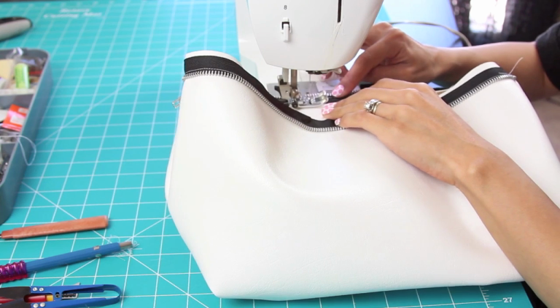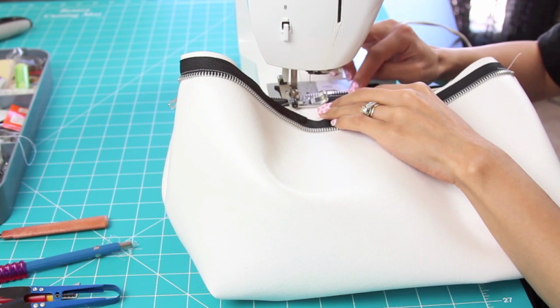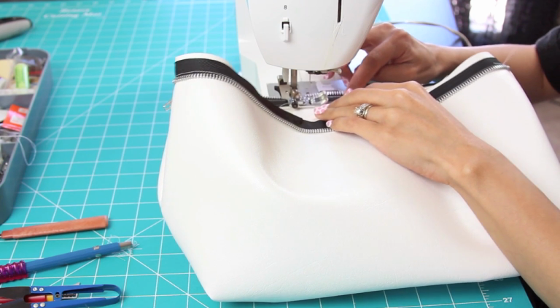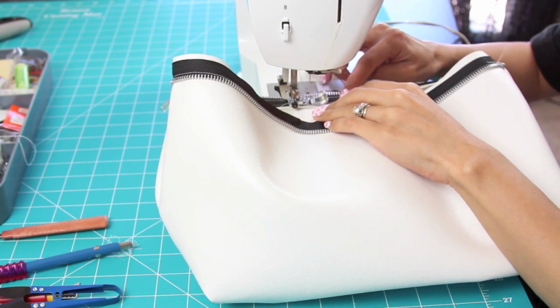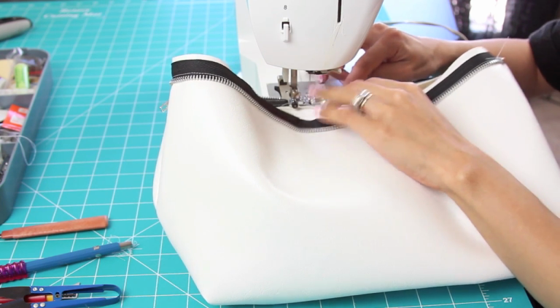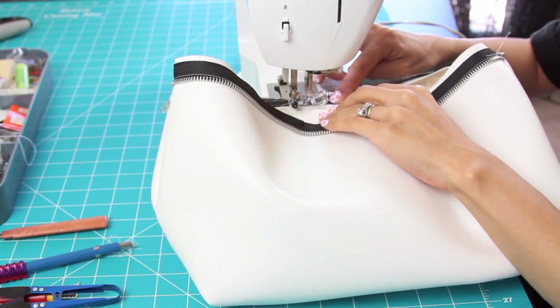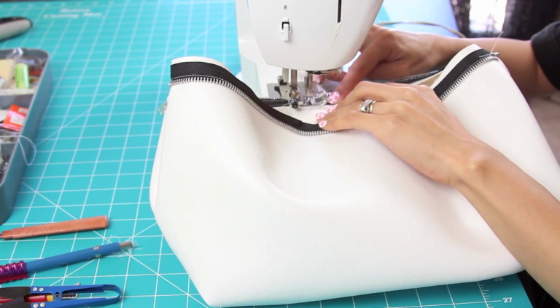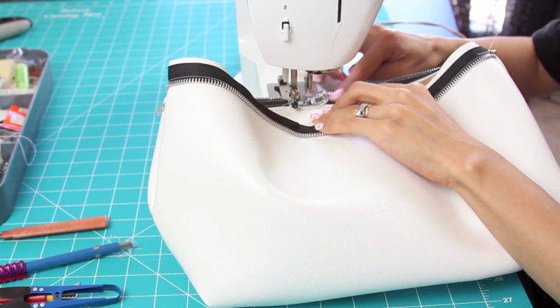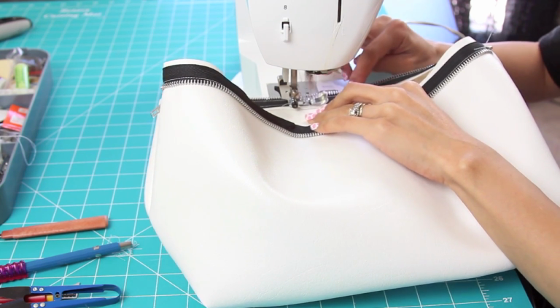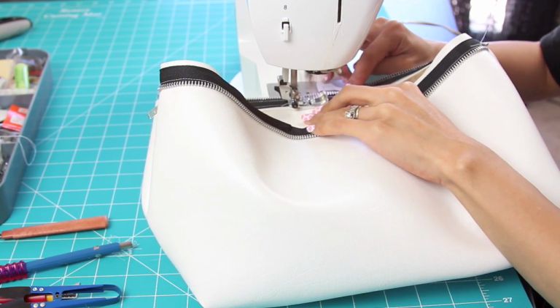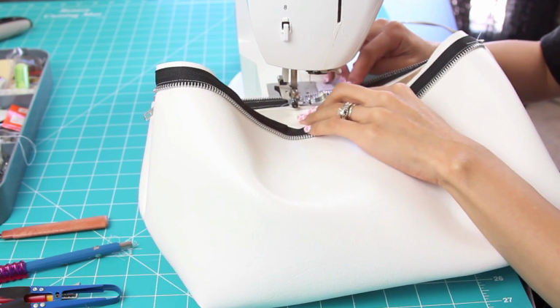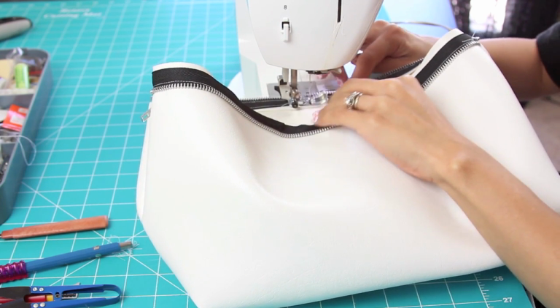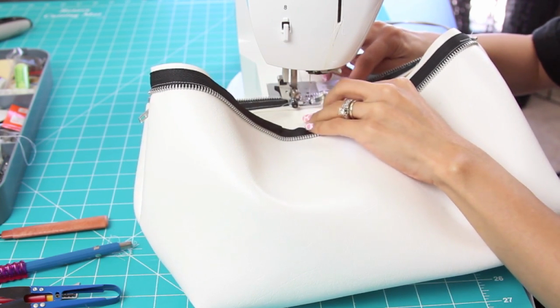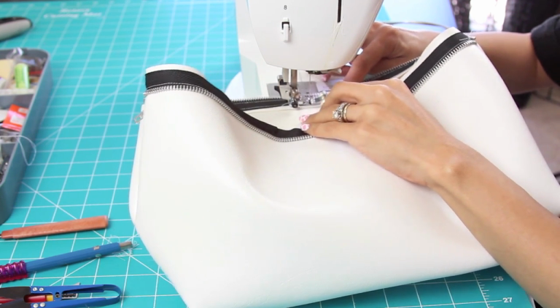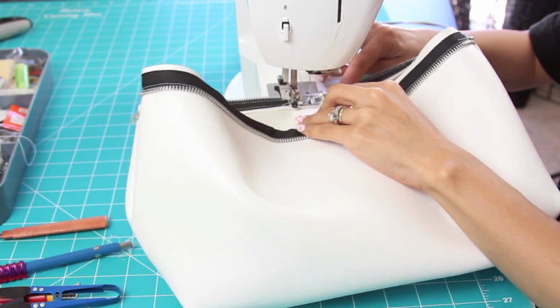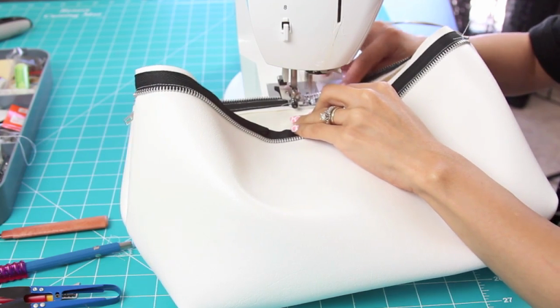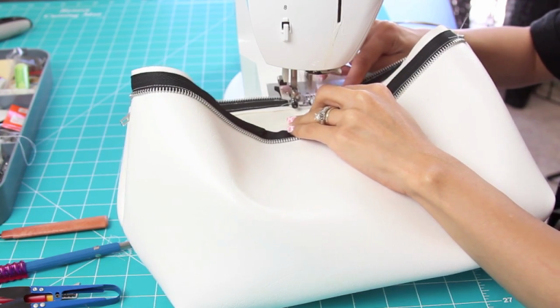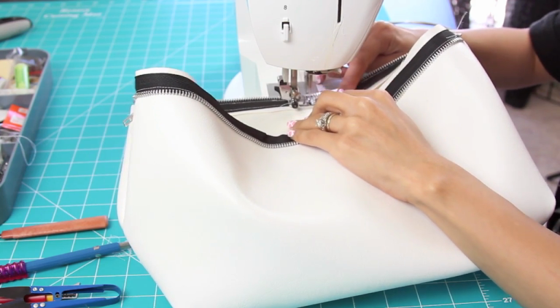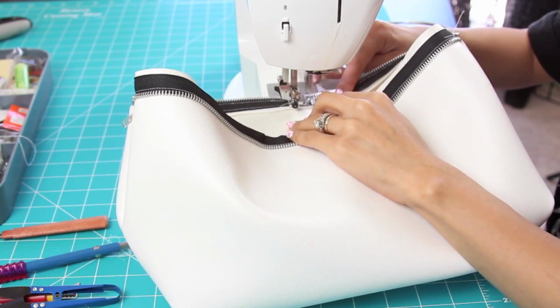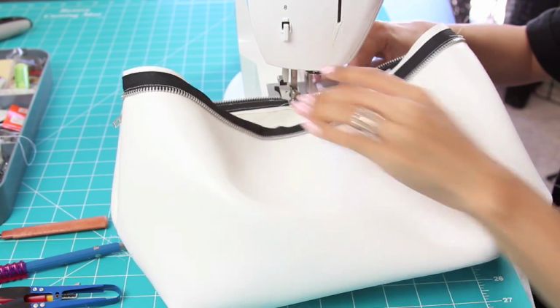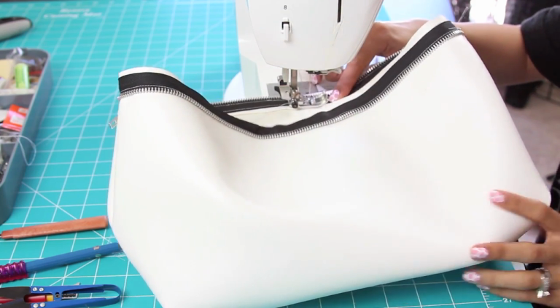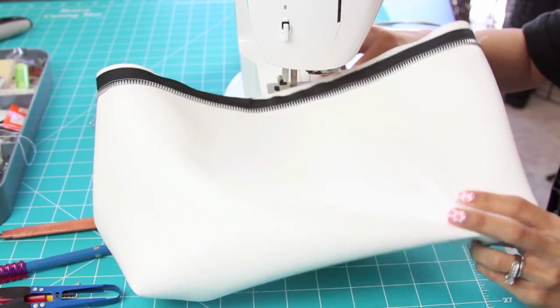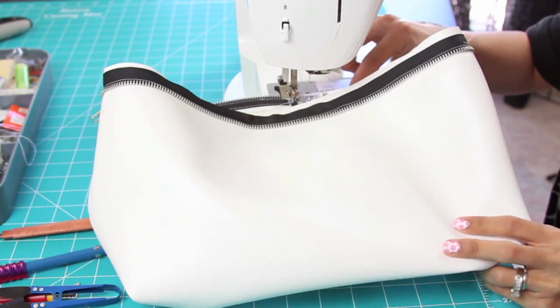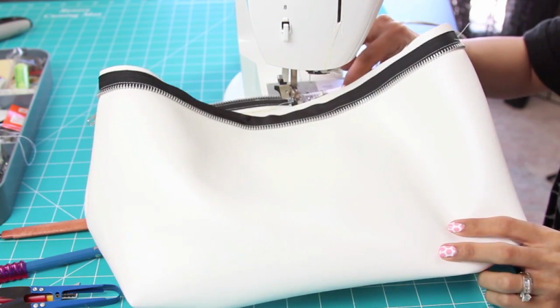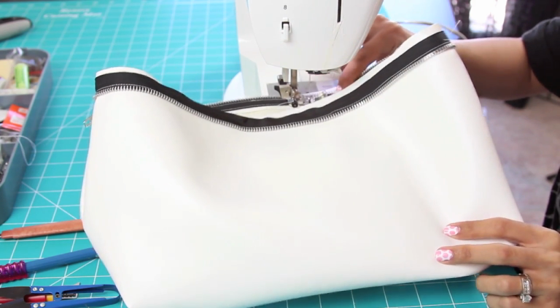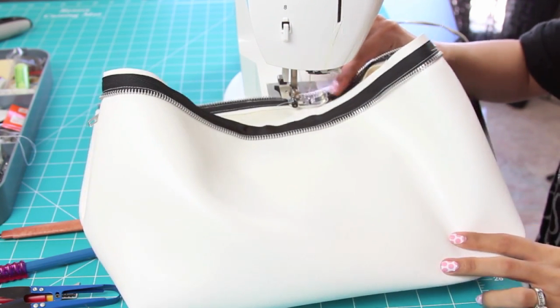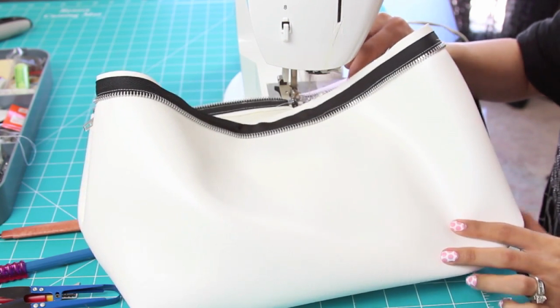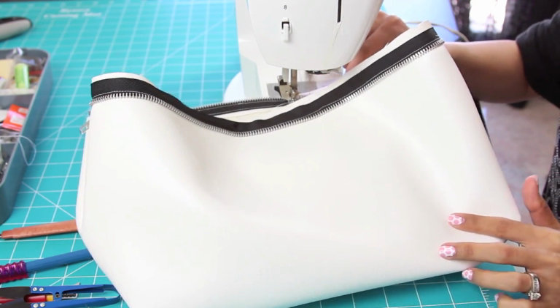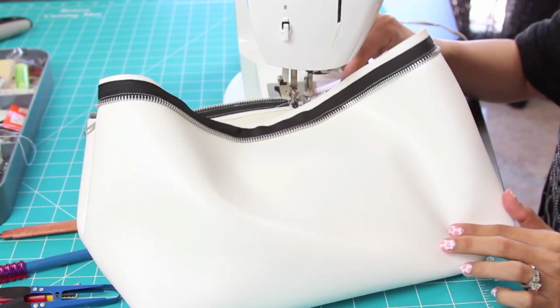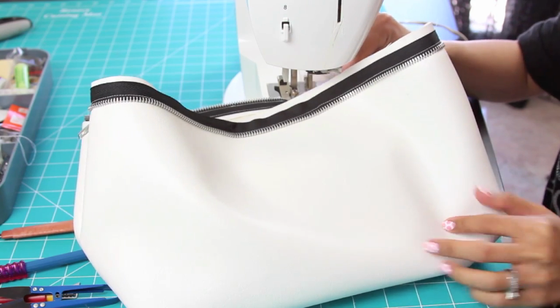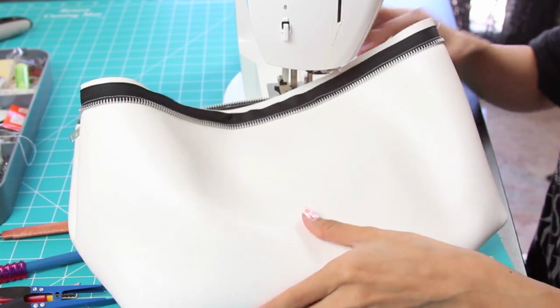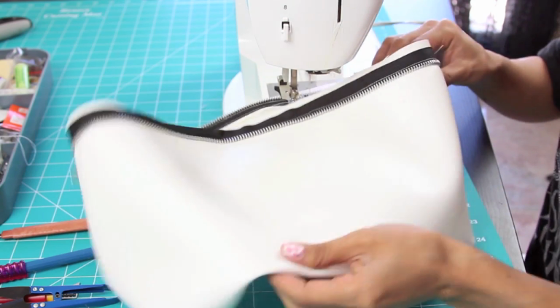Now, this step you want to take very carefully. All I'm doing is sewing the zipper down so it doesn't pop up. The reason you should take it very slow is because you can actually end up sewing the purse into the zipper.